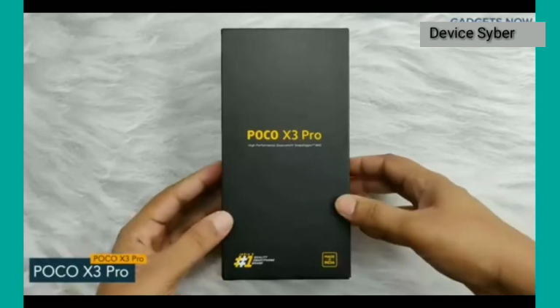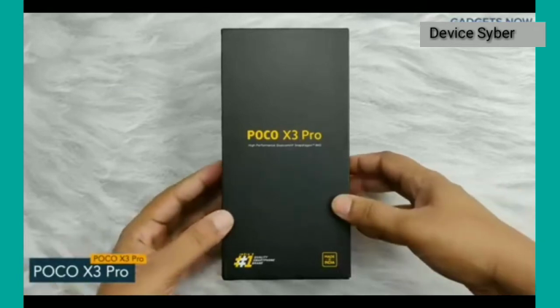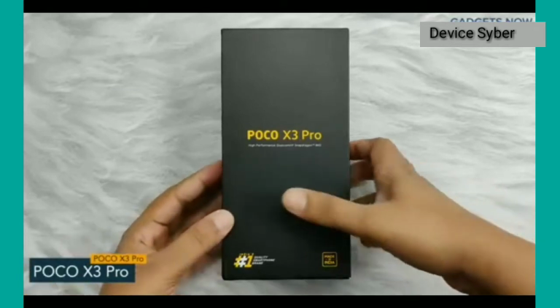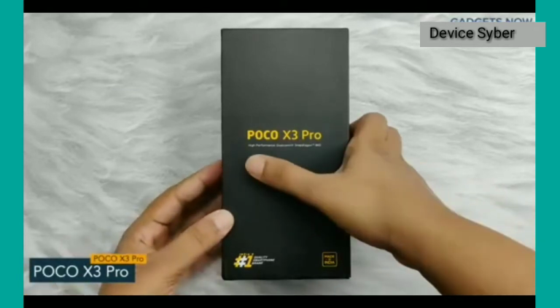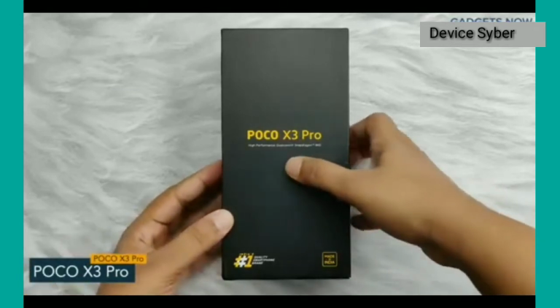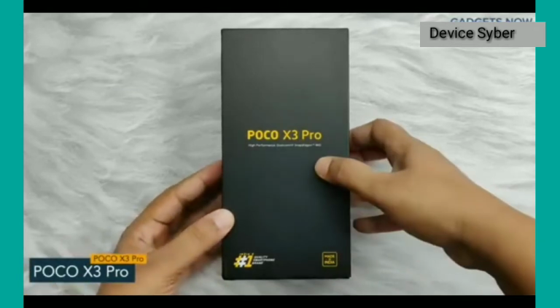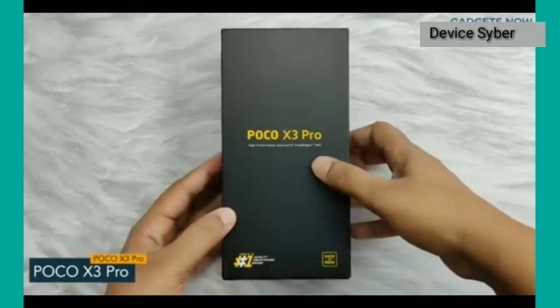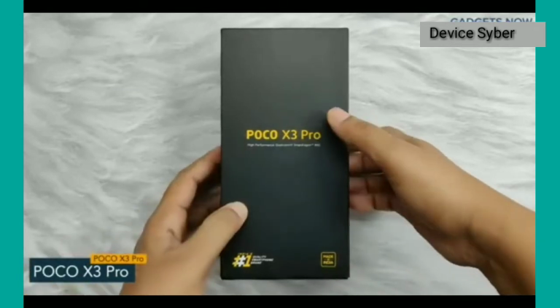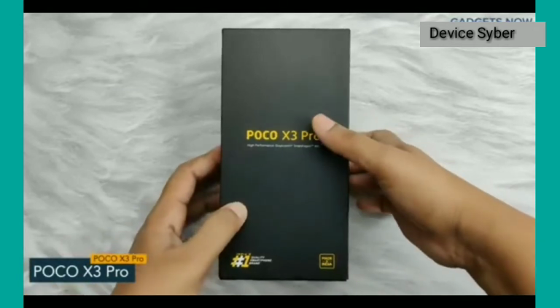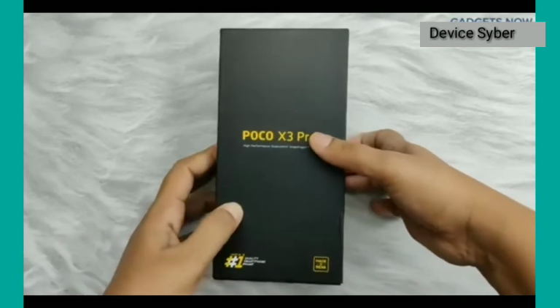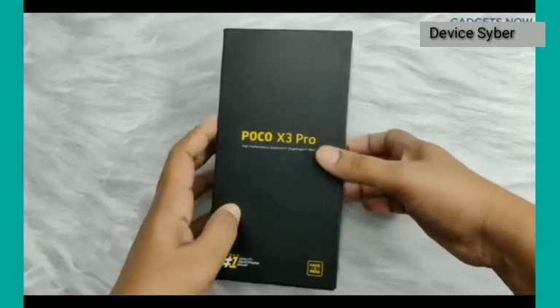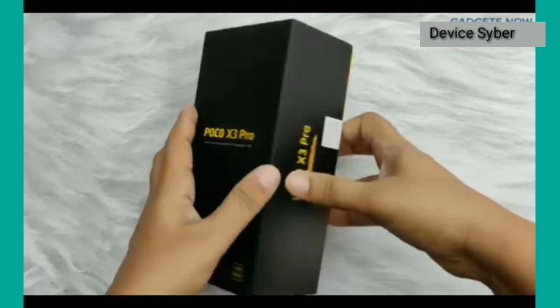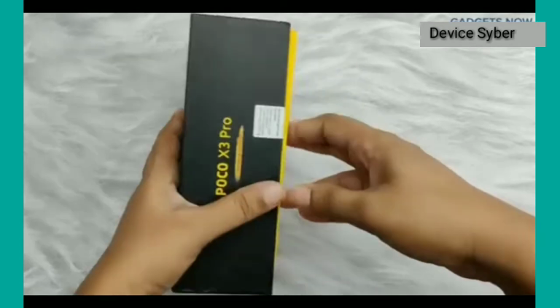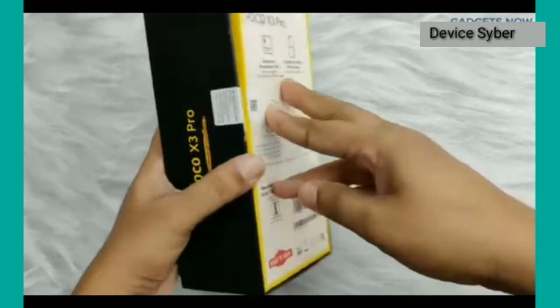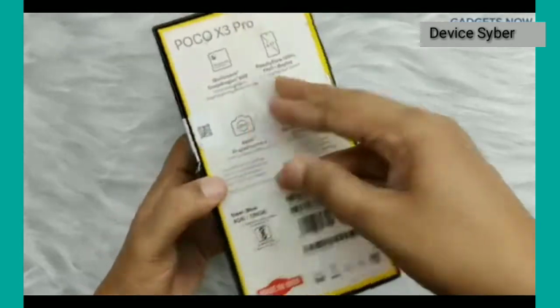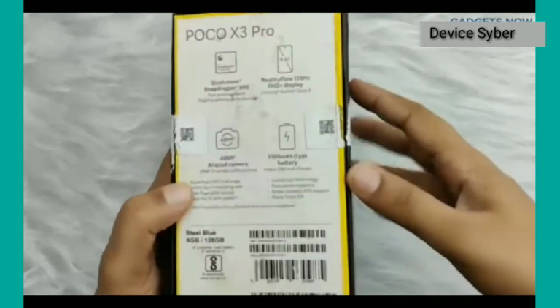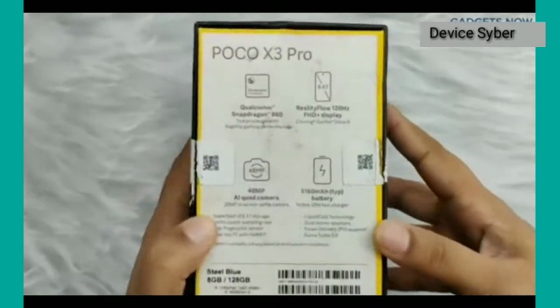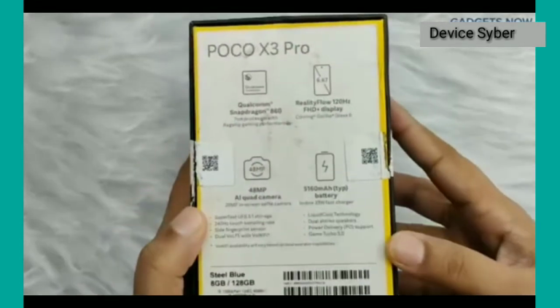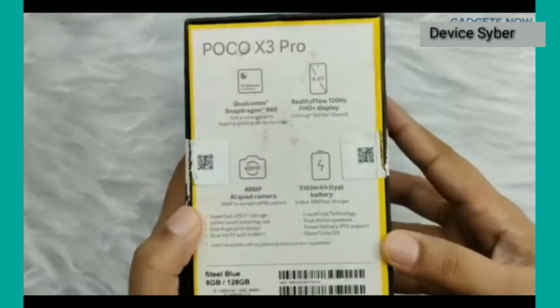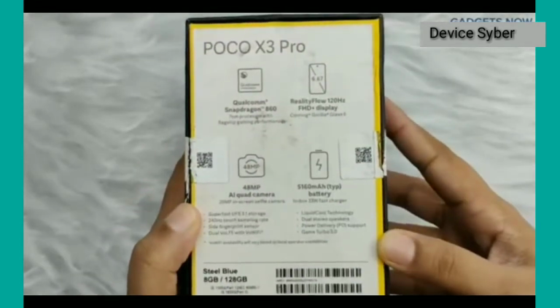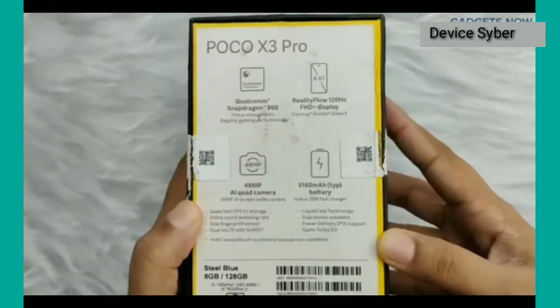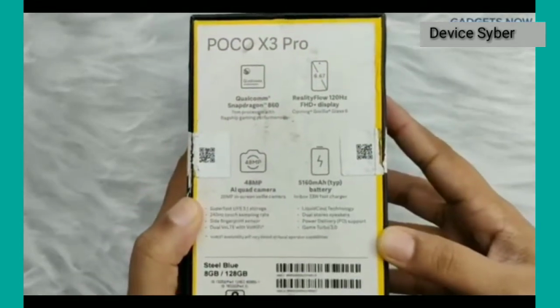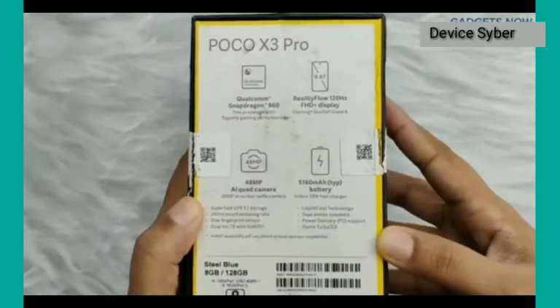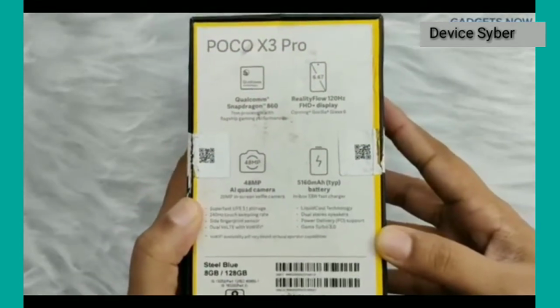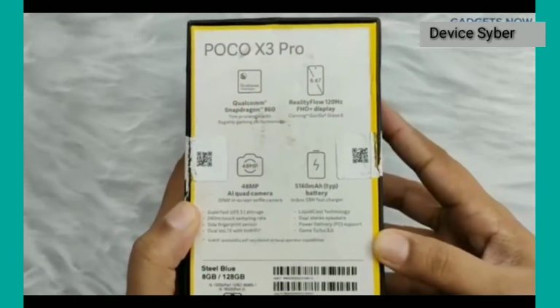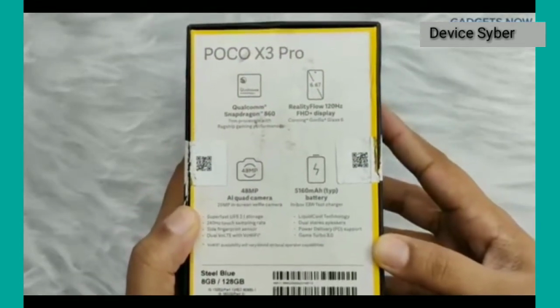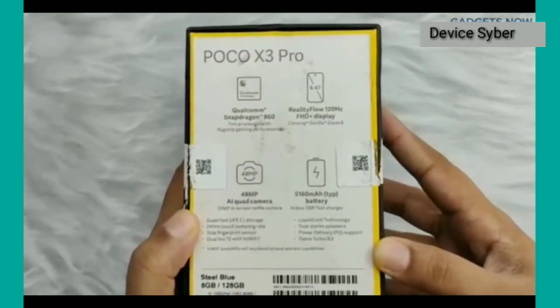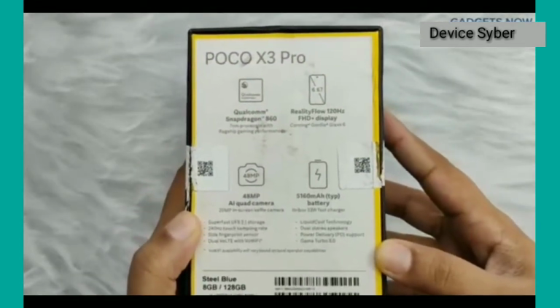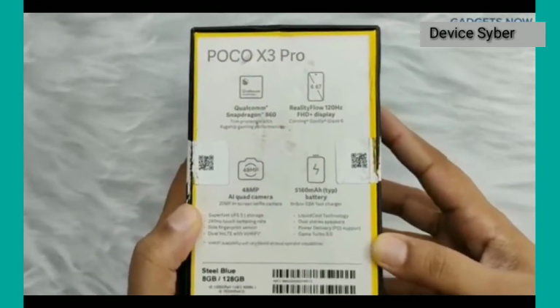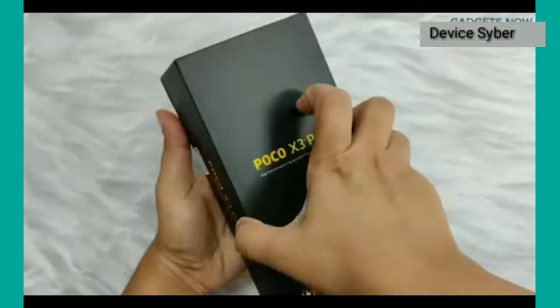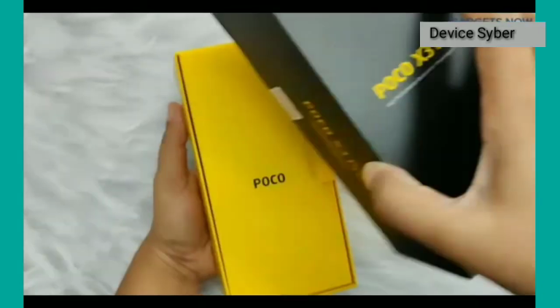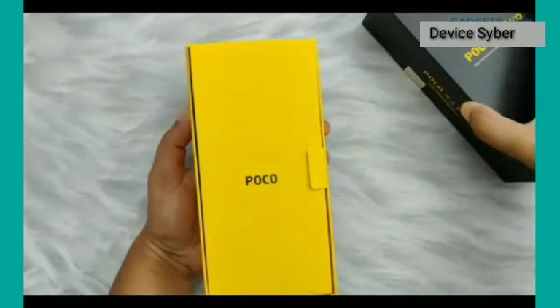On the front you can see the phone's name, and at the back specifications like processor, display, camera, and battery. So let's open the box.